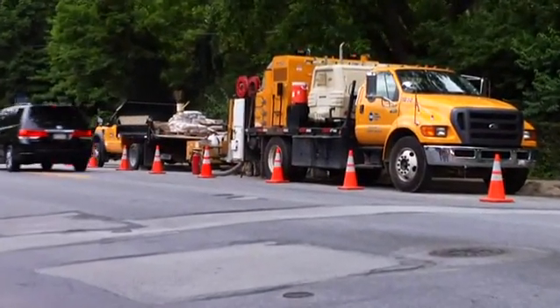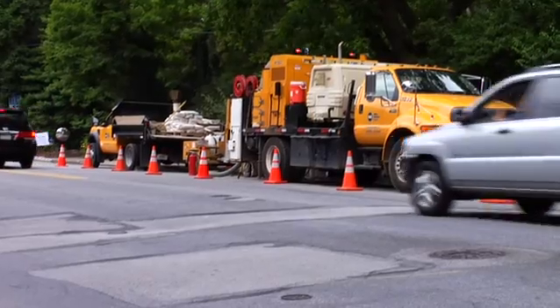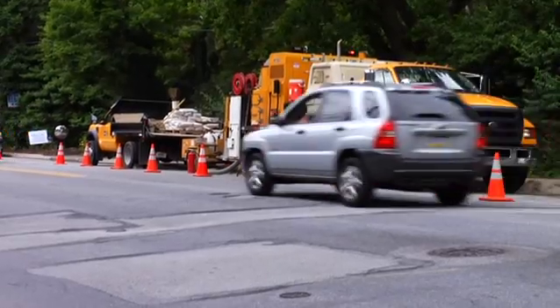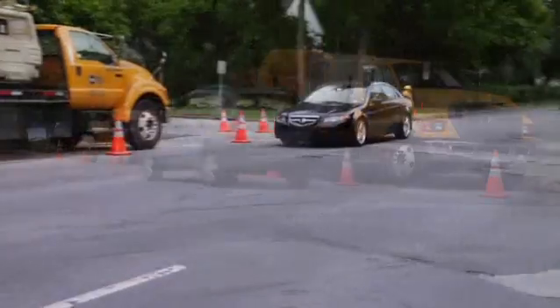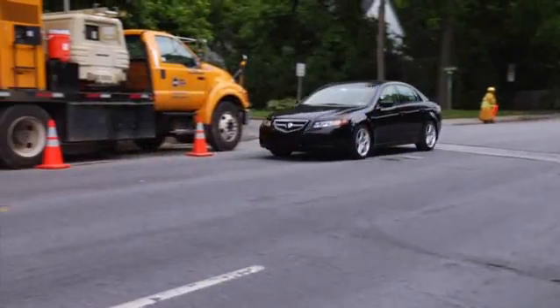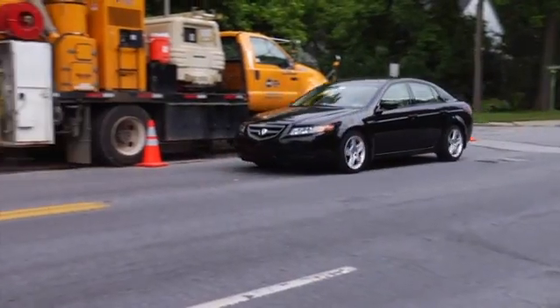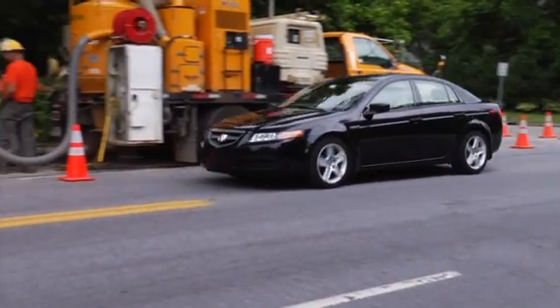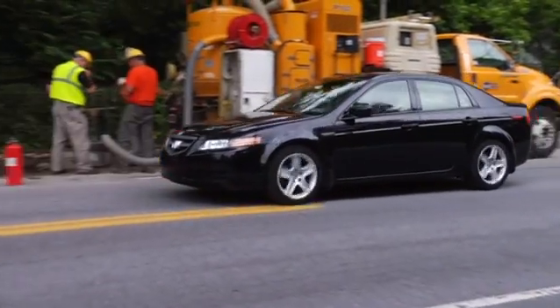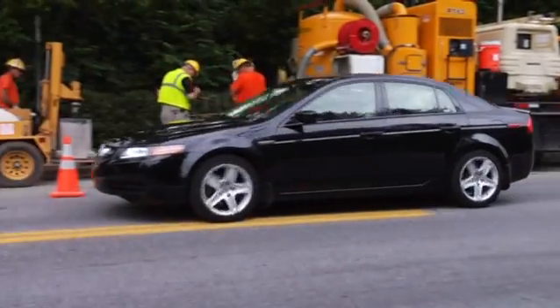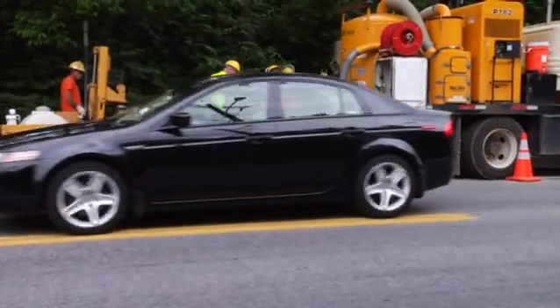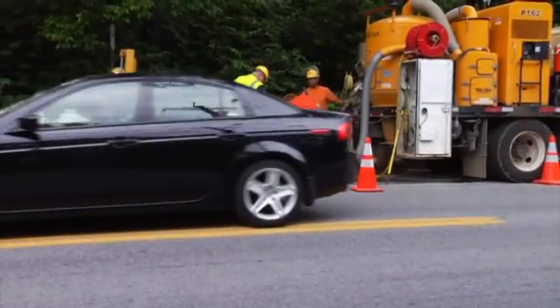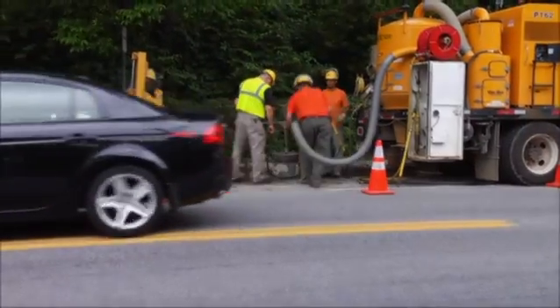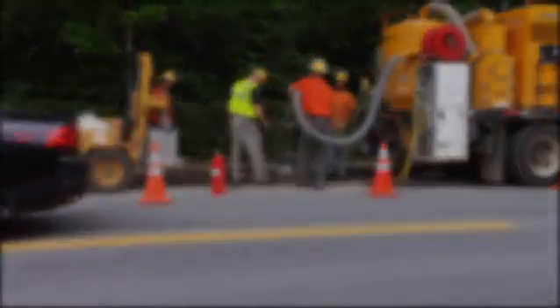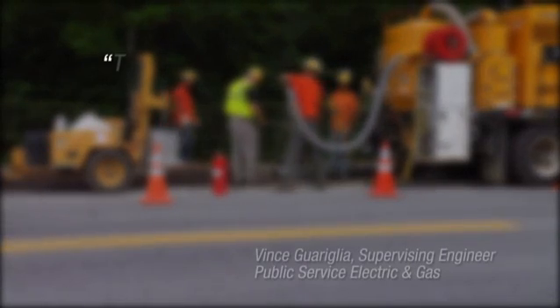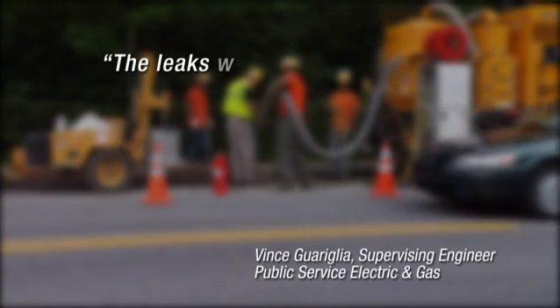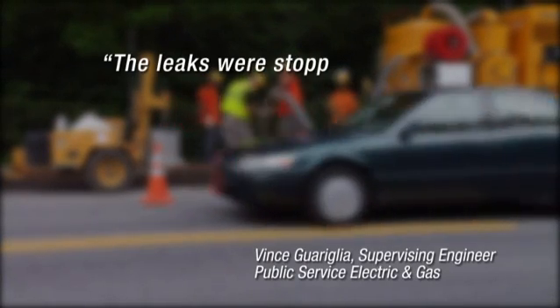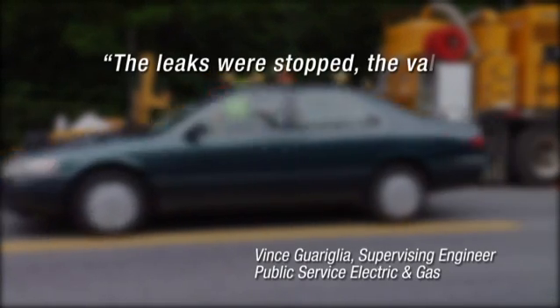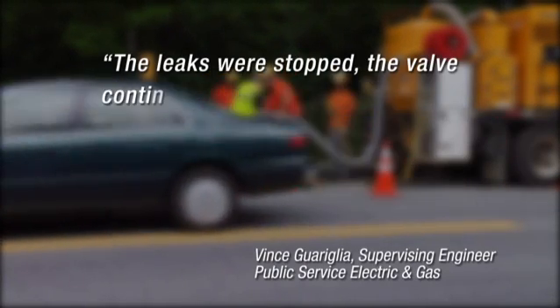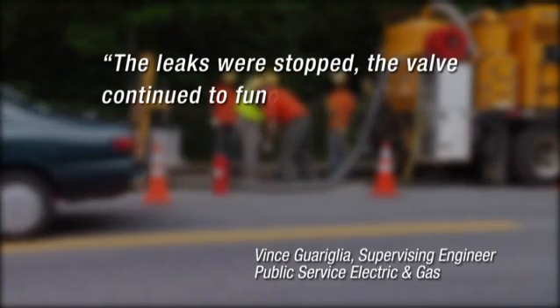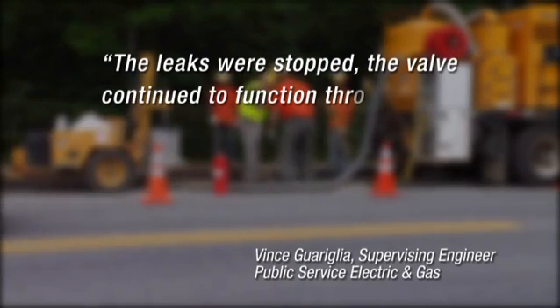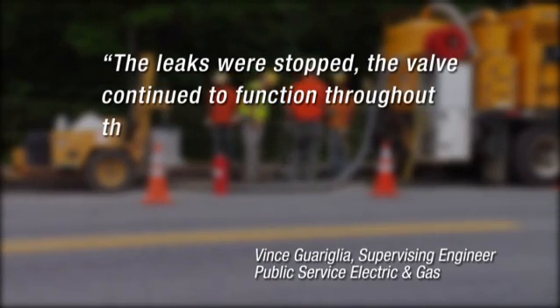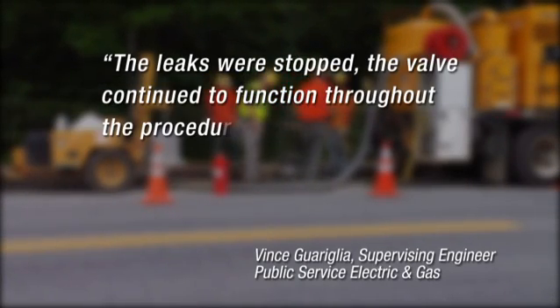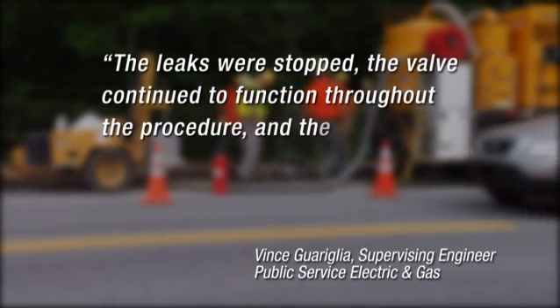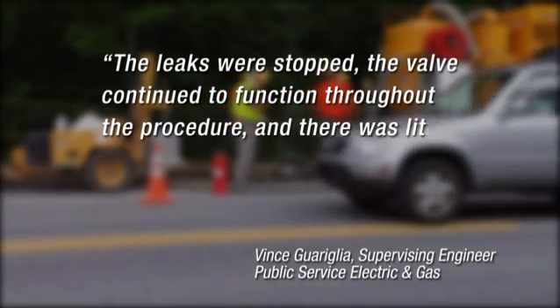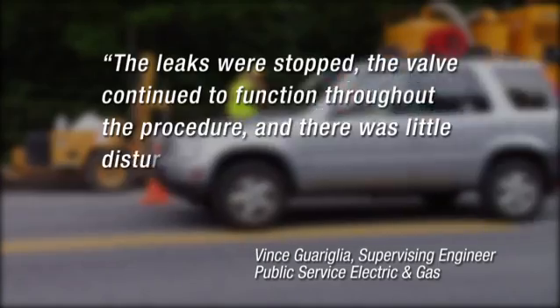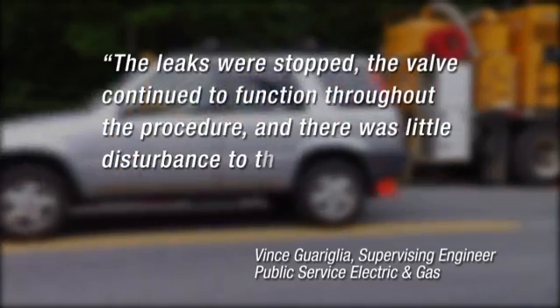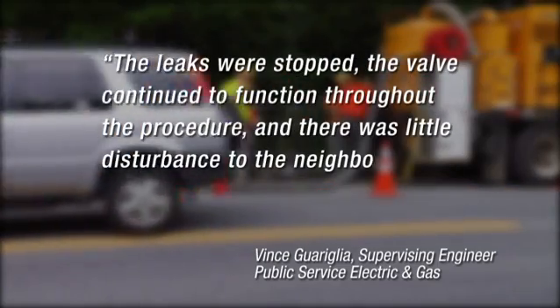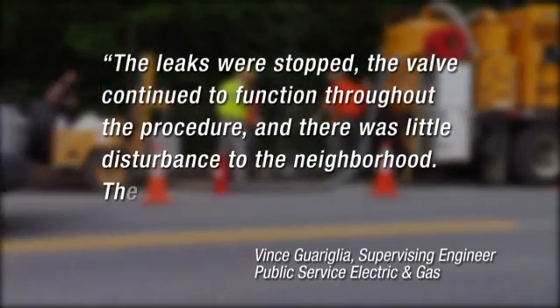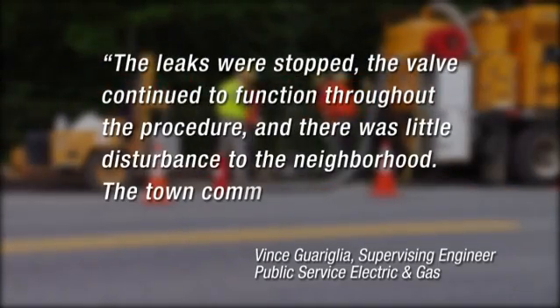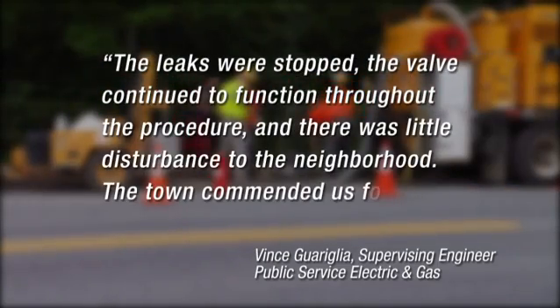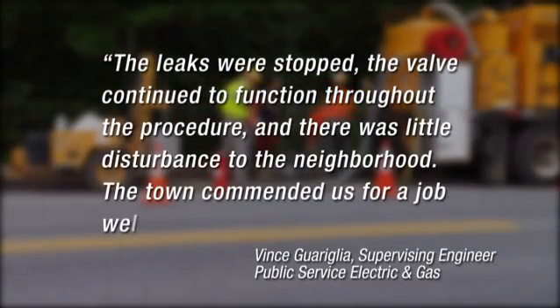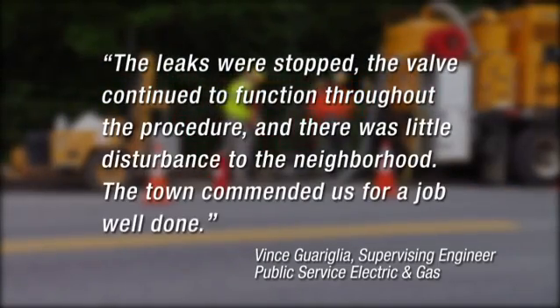Our customers appreciate the efficient money-saving solution our in-capsule system offers. According to Vince Gariglia of Public Service Electric and Gas, the leaks were stopped. The valve continued to function throughout the procedure, and there was little disturbance to the neighborhood. The town commended us for a job well done.